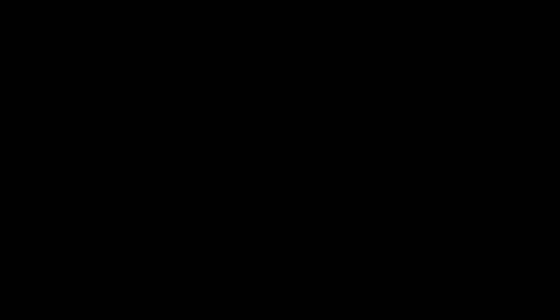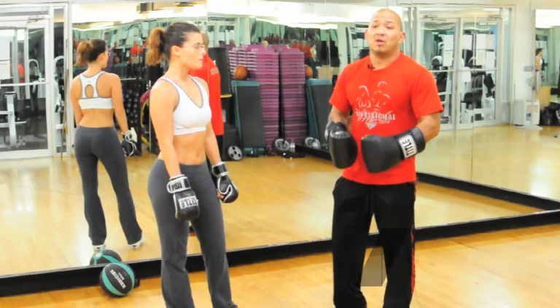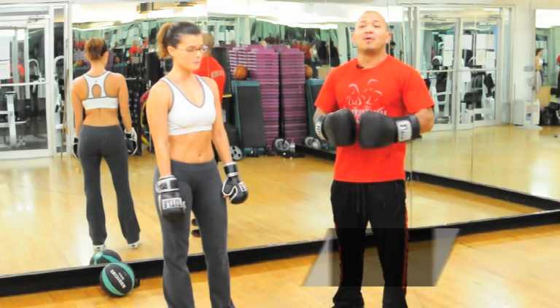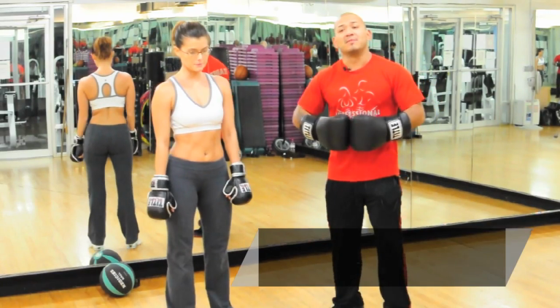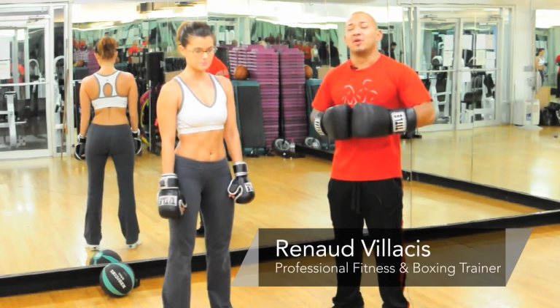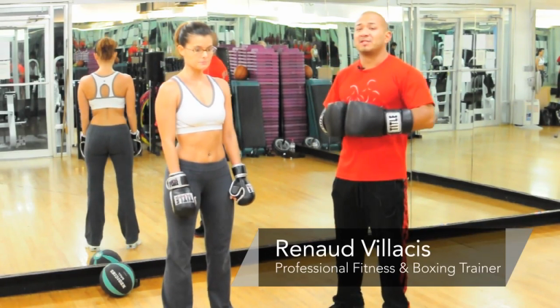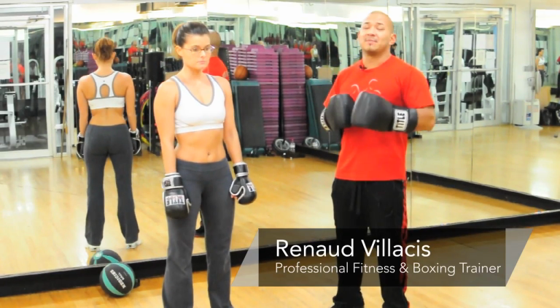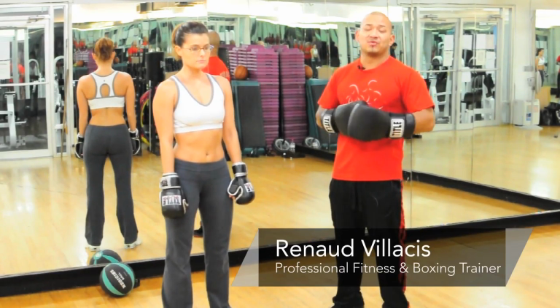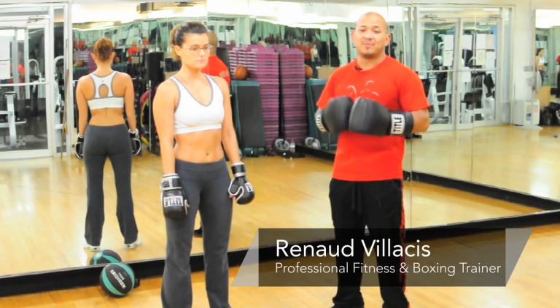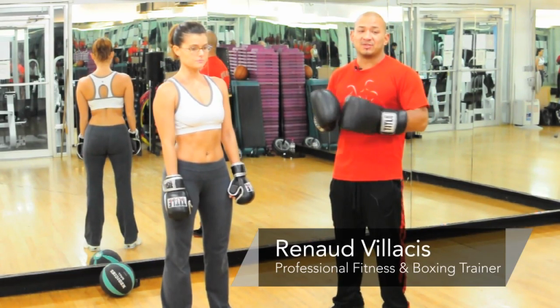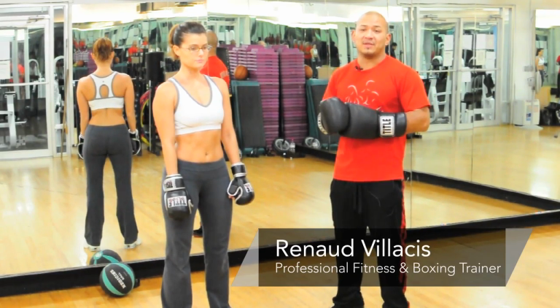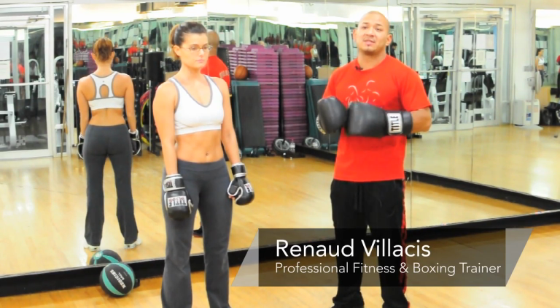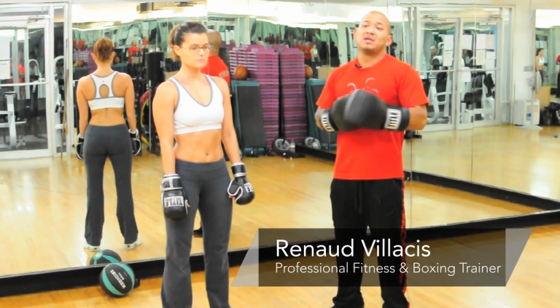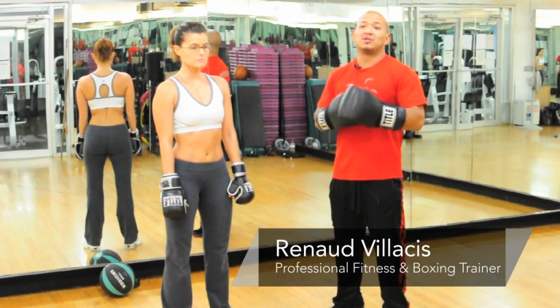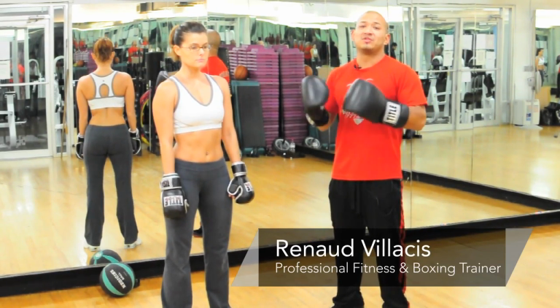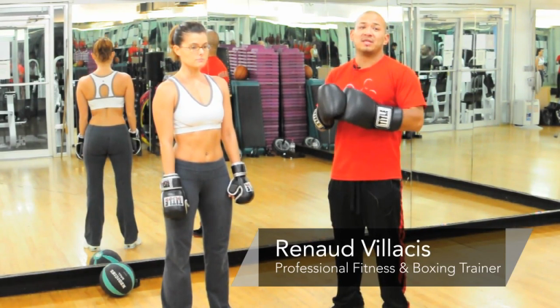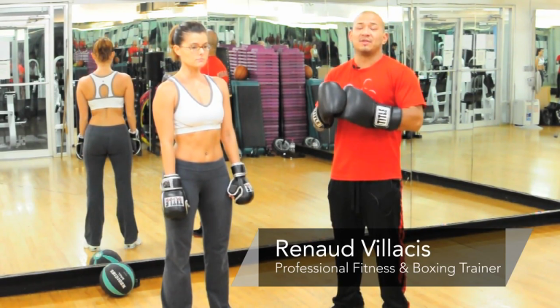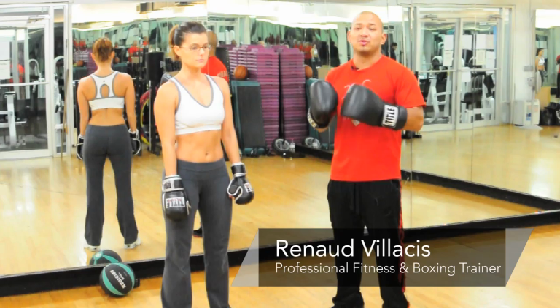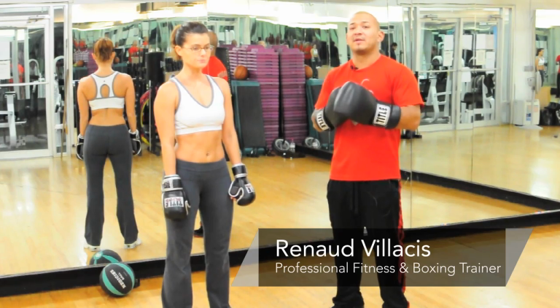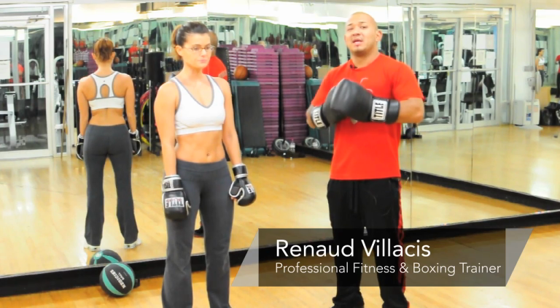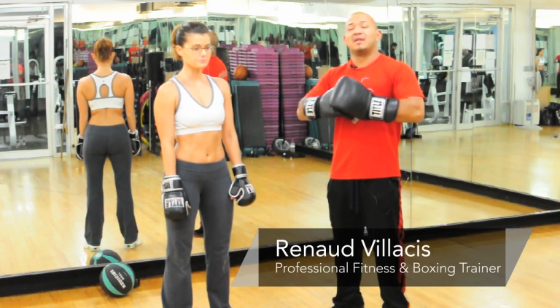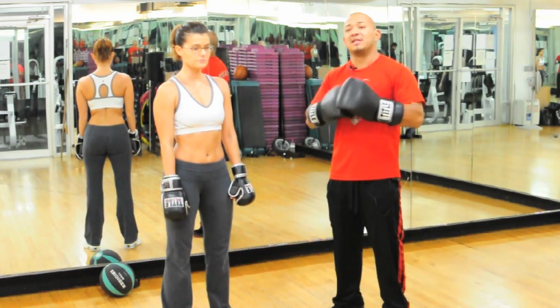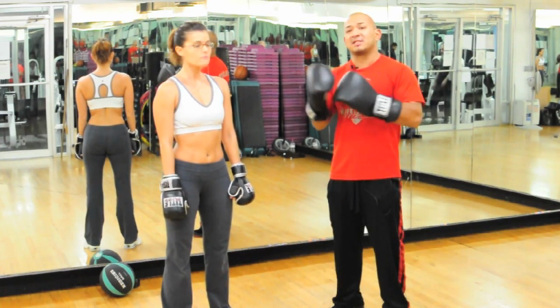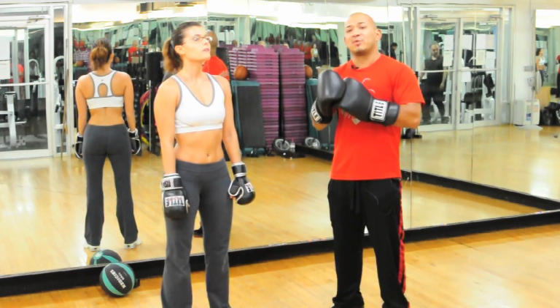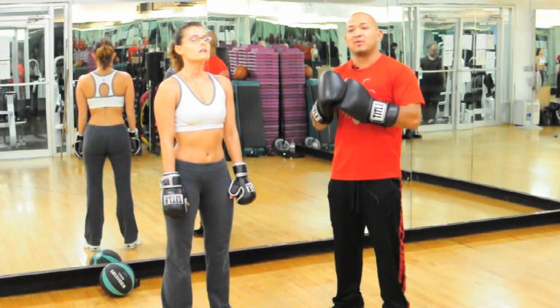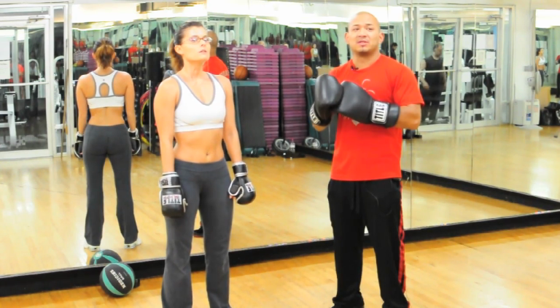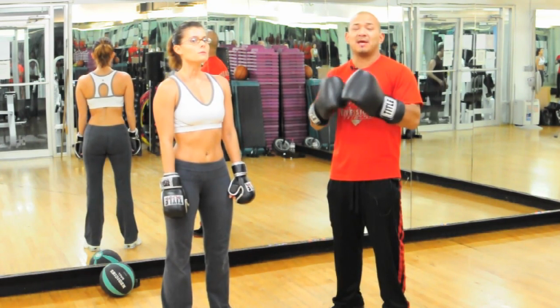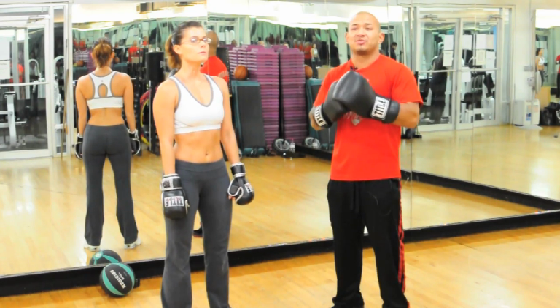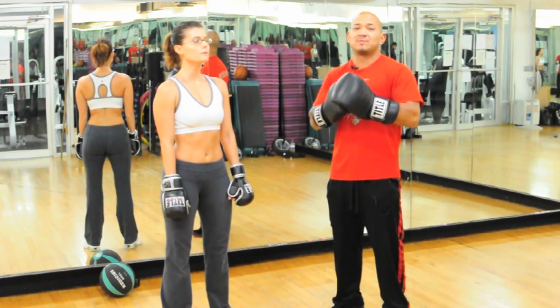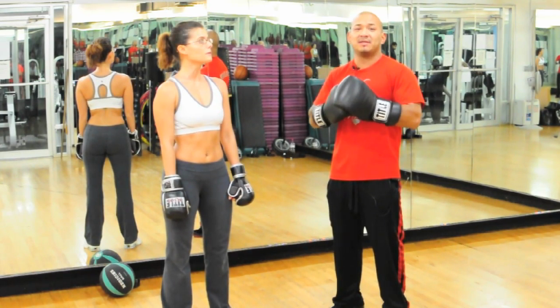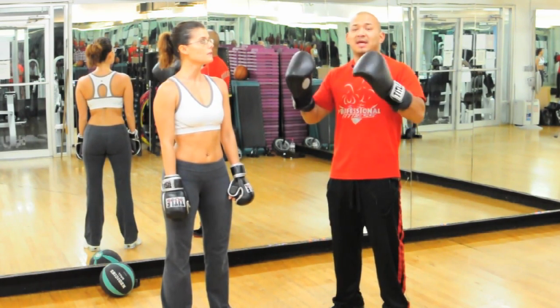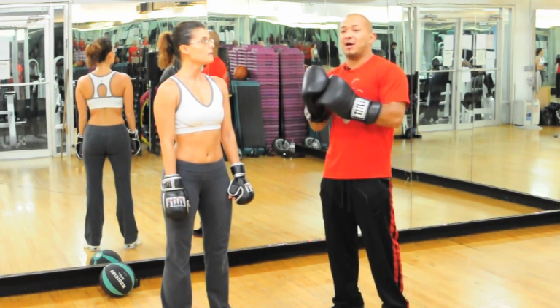Hello everyone, my name is Renaud Villesis. I'm the head trainer for professional fitness here in the Dolphin Gym in the East Village, New York. And today's exercises we're going to do for stamina, strength, speed in boxing.